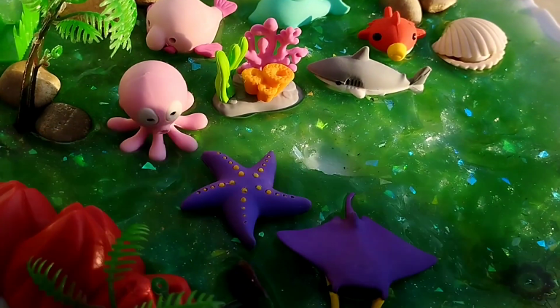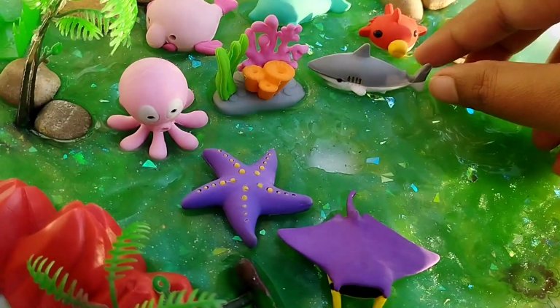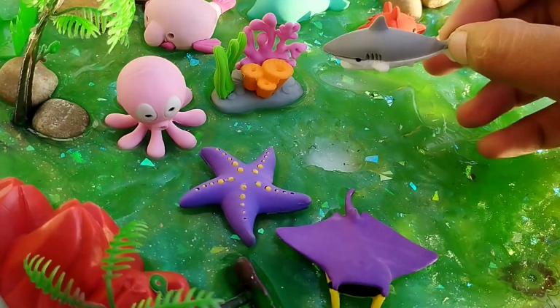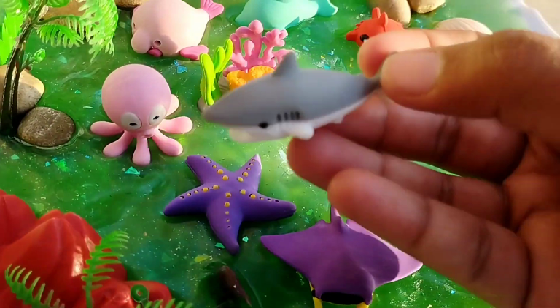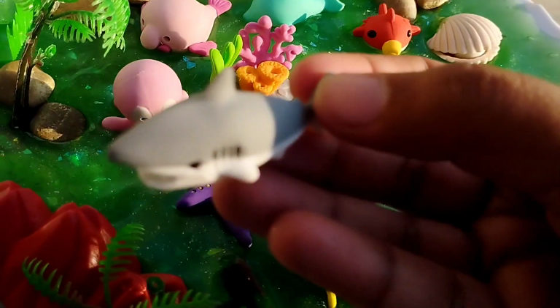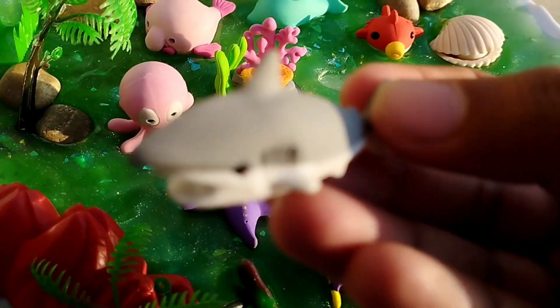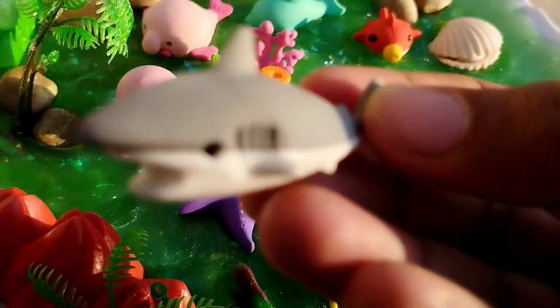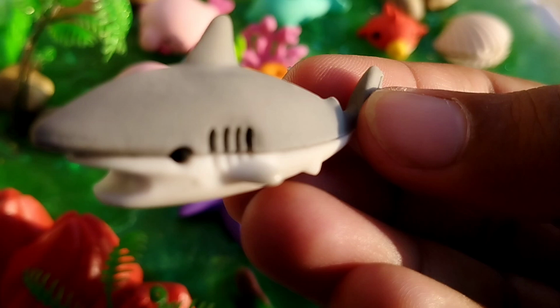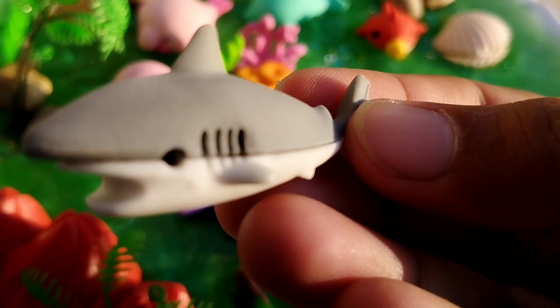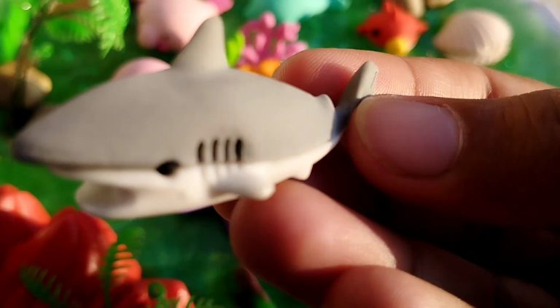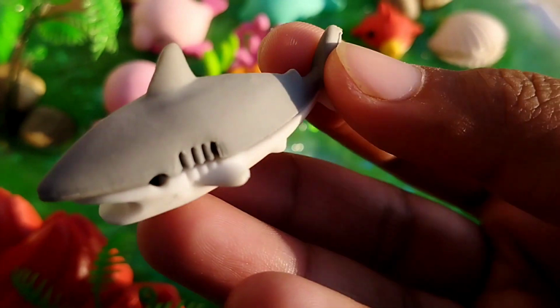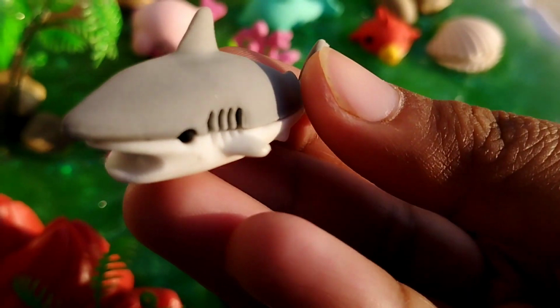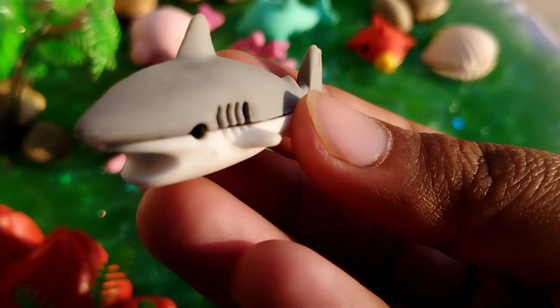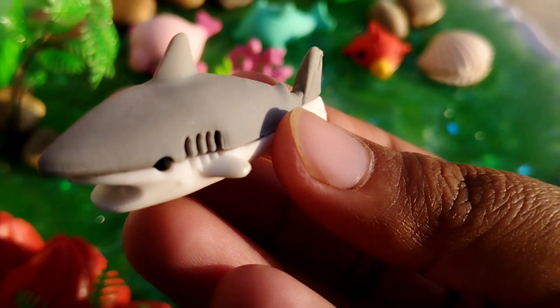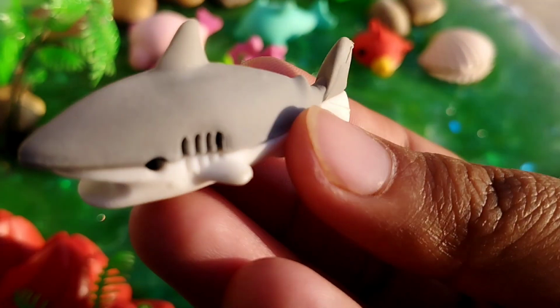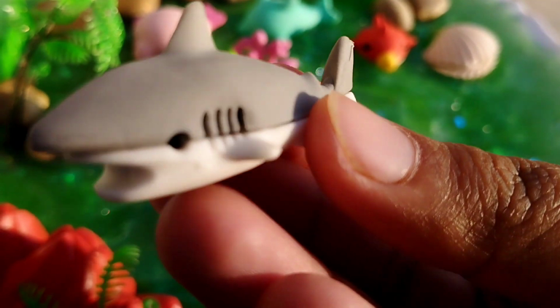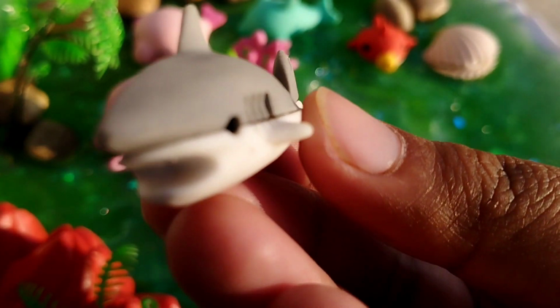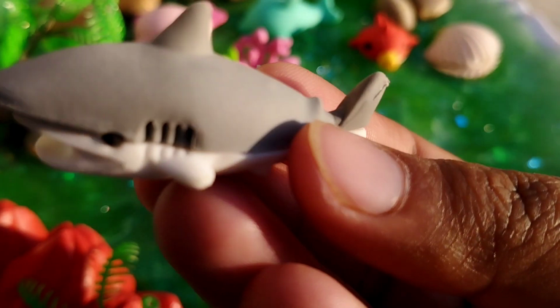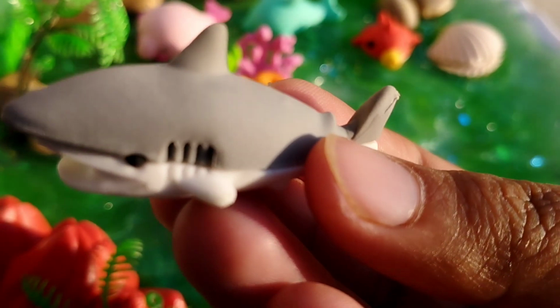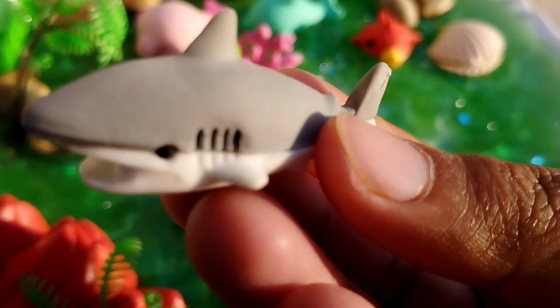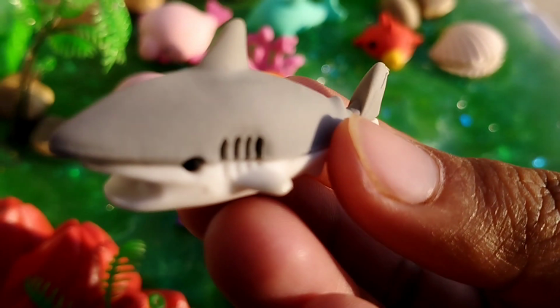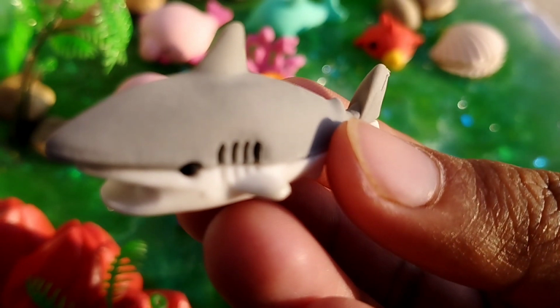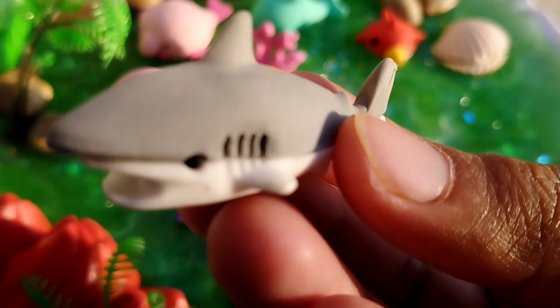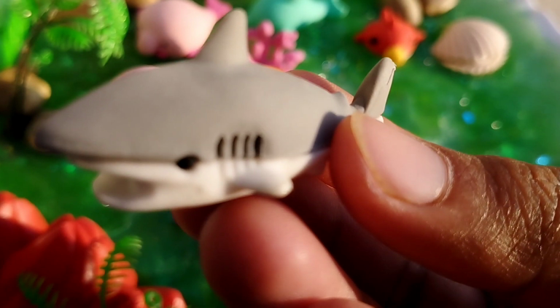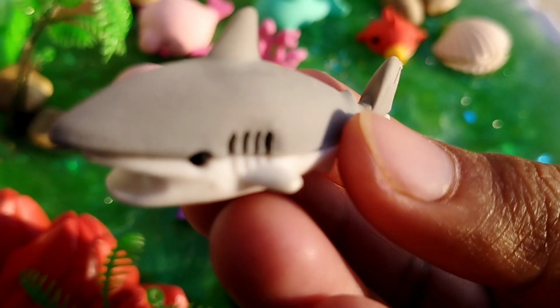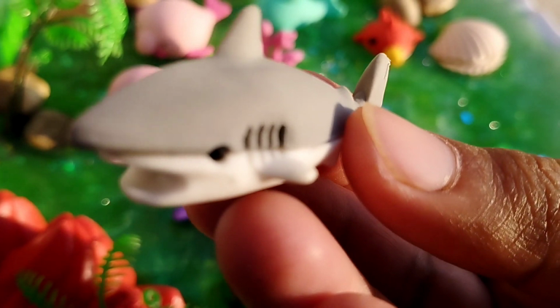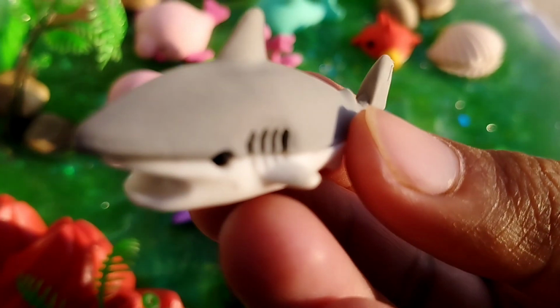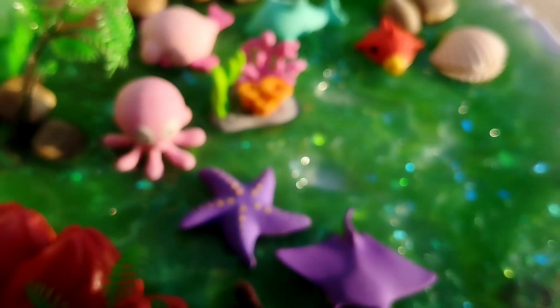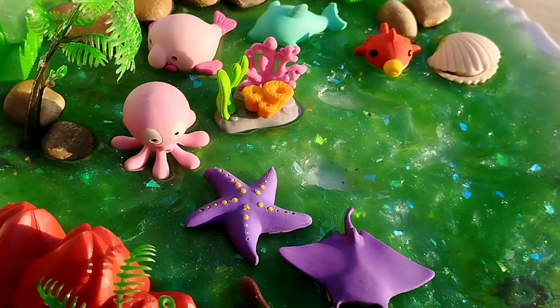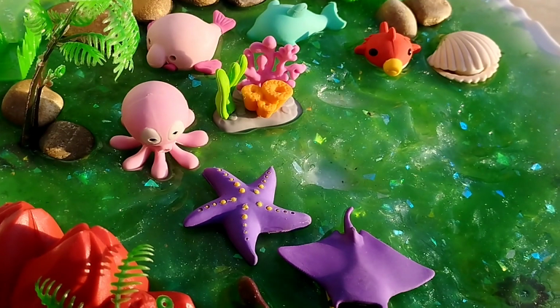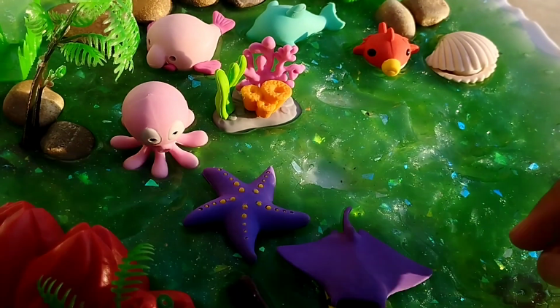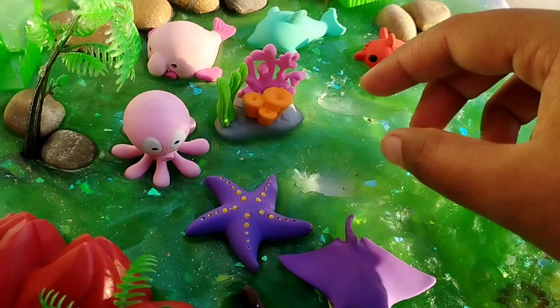The next sea animal is a shark. This is a shark. A shark is a very dangerous sea animal.